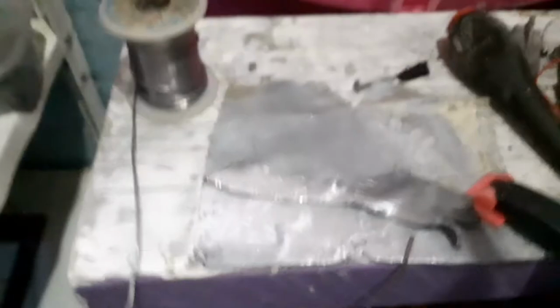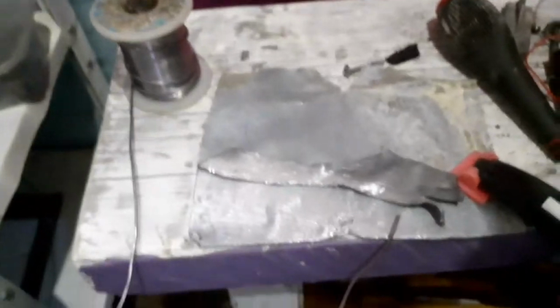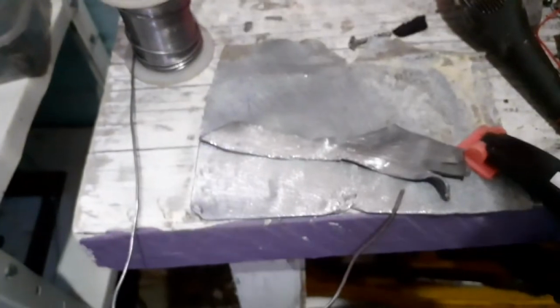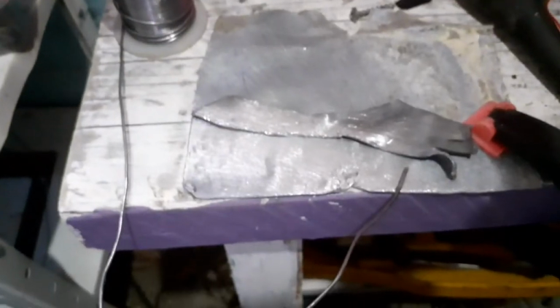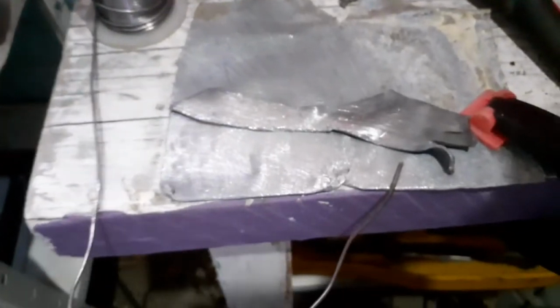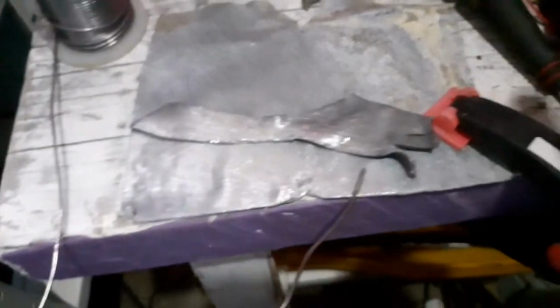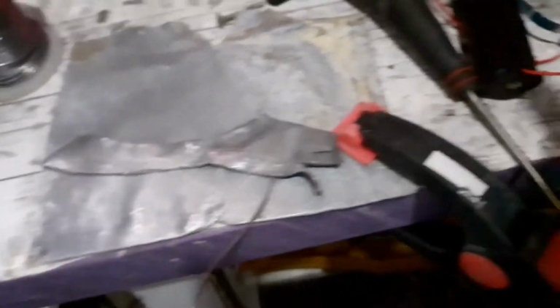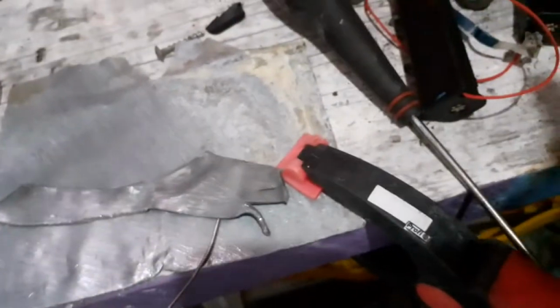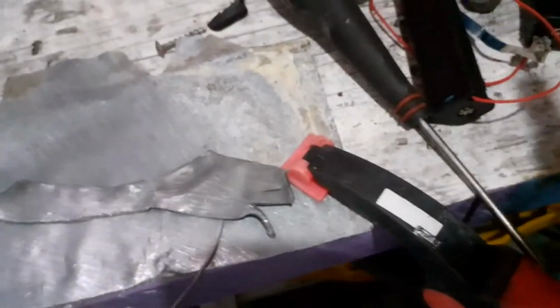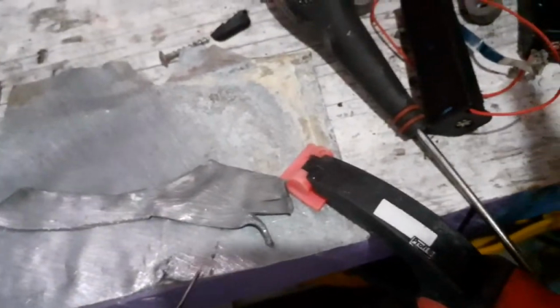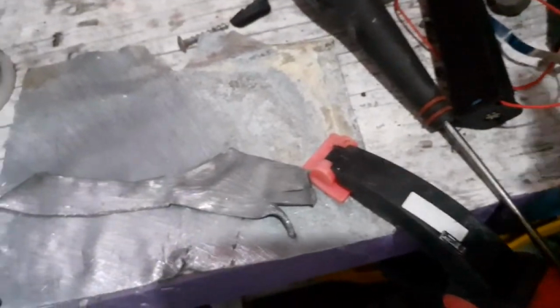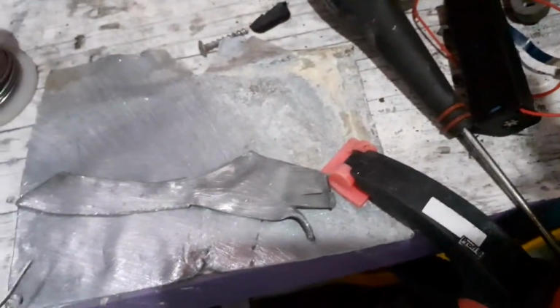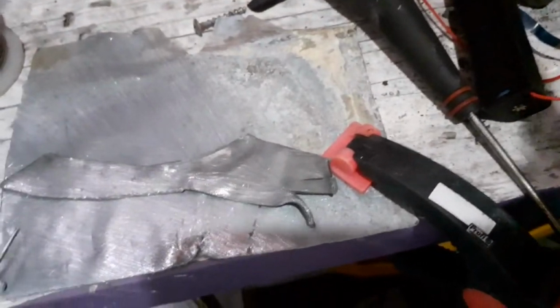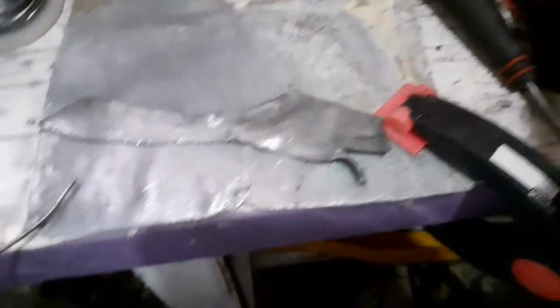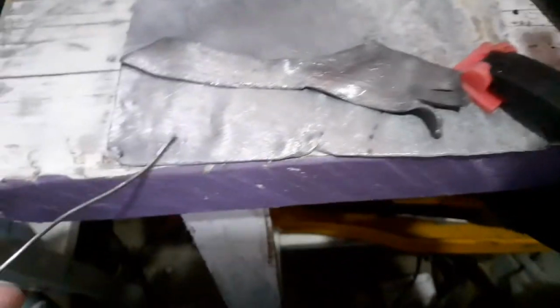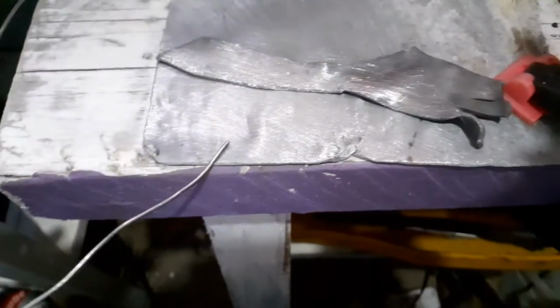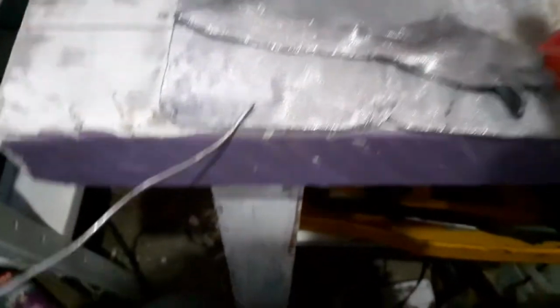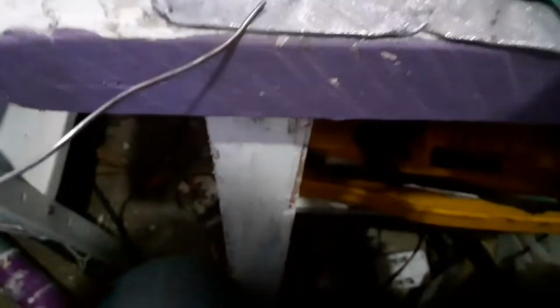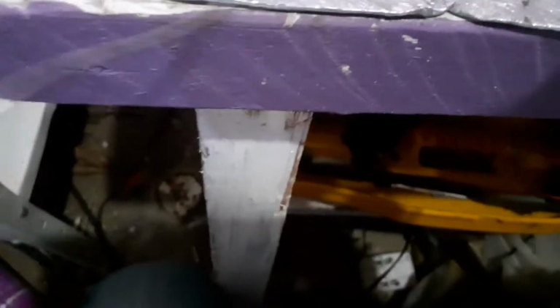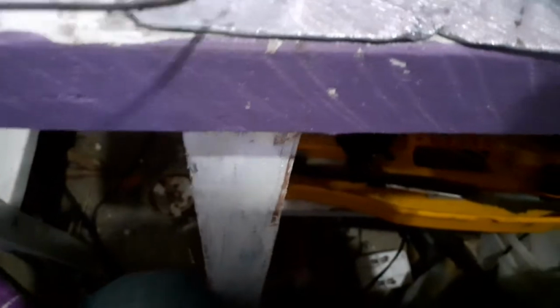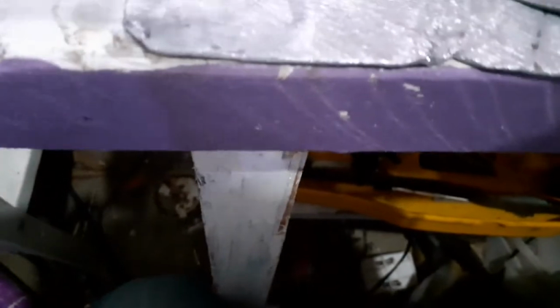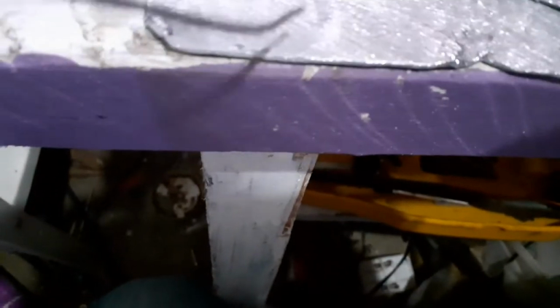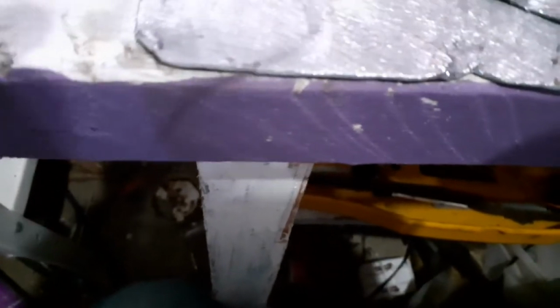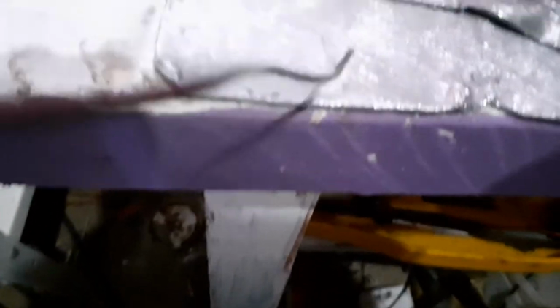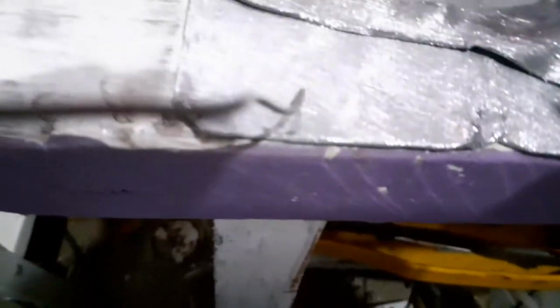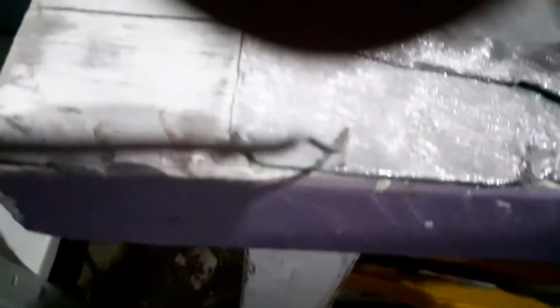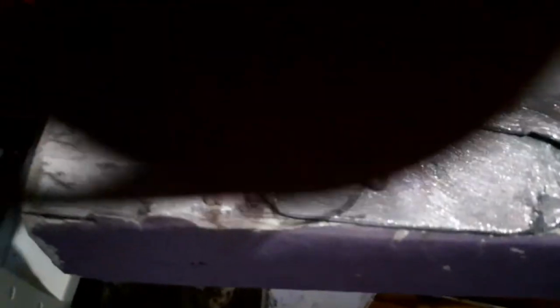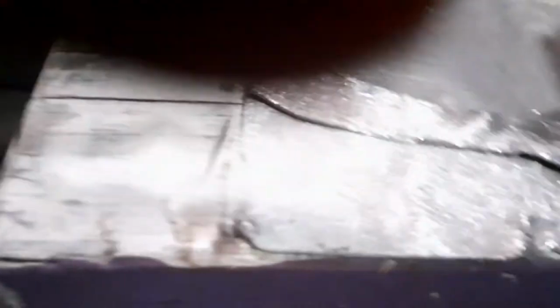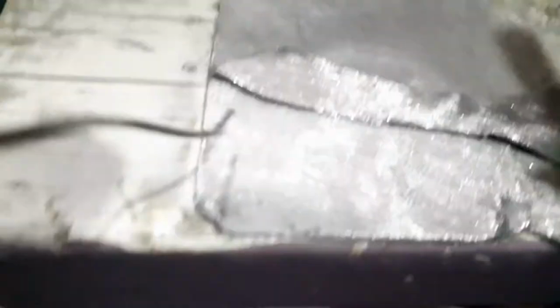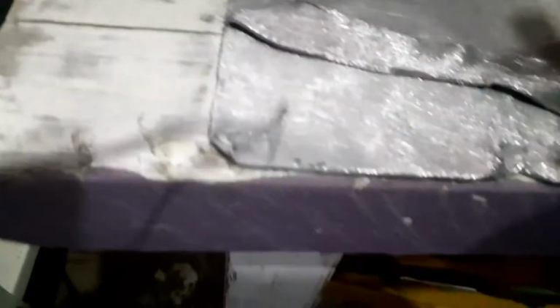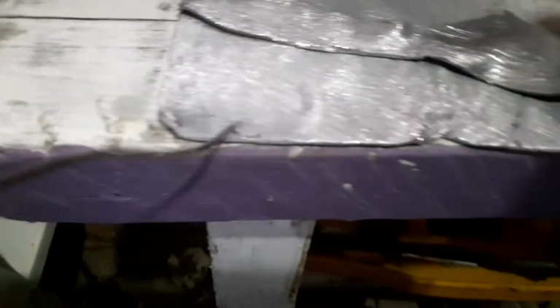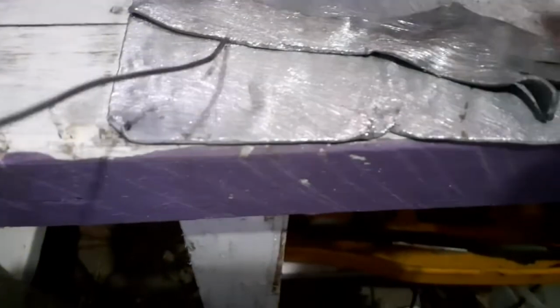On this video I'm going to show you how to do some lead welding using just solder. It's not a proper way of doing it but it lasts for many years without needing change.